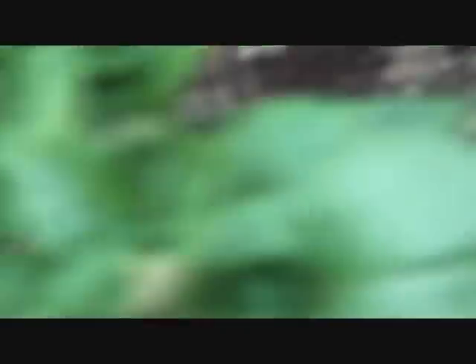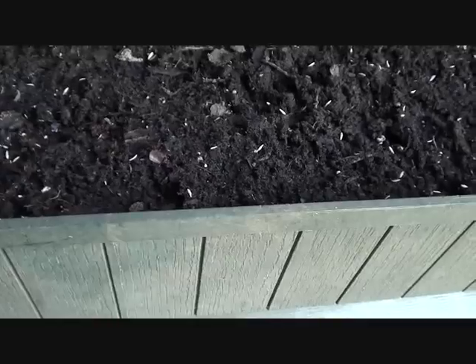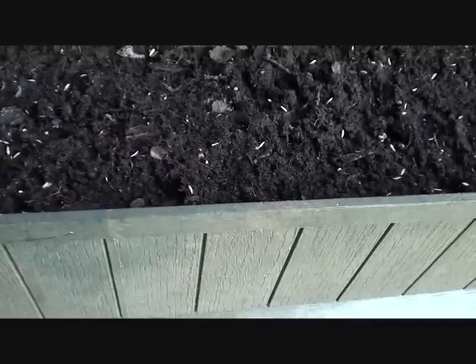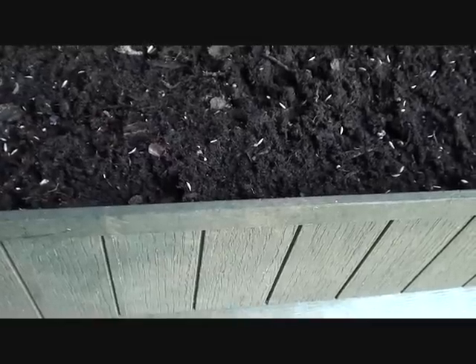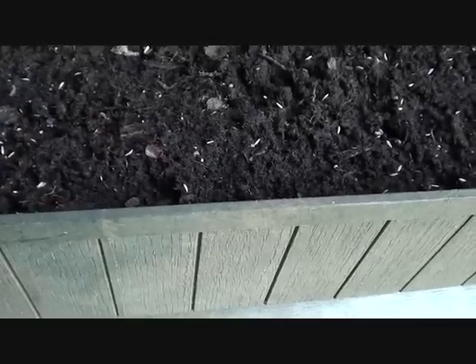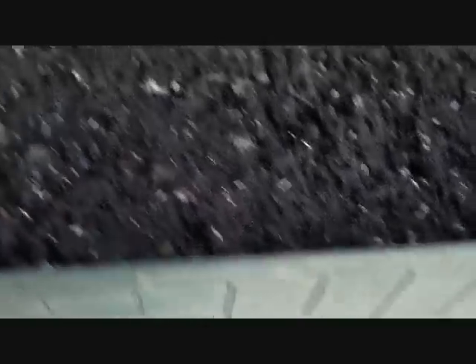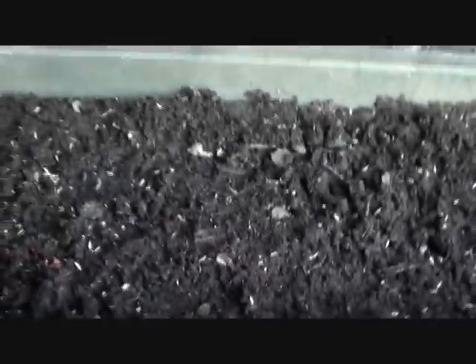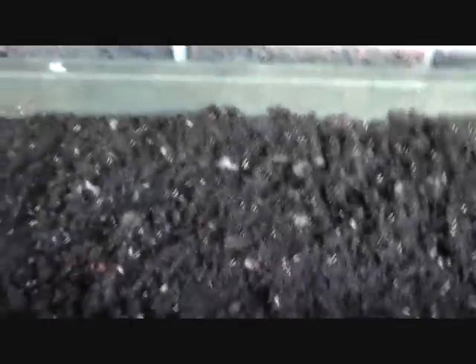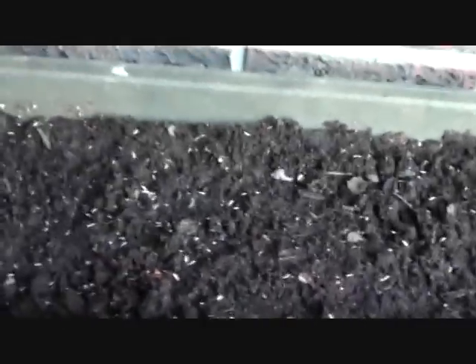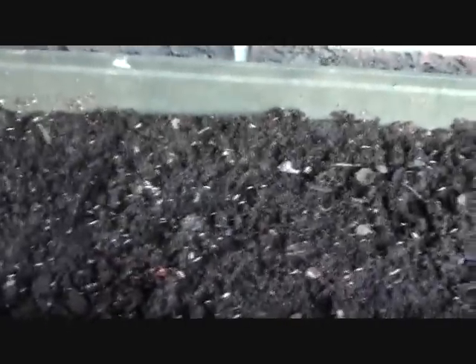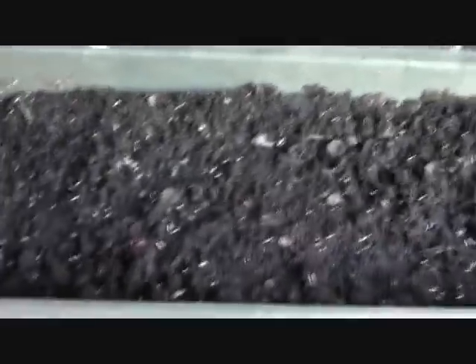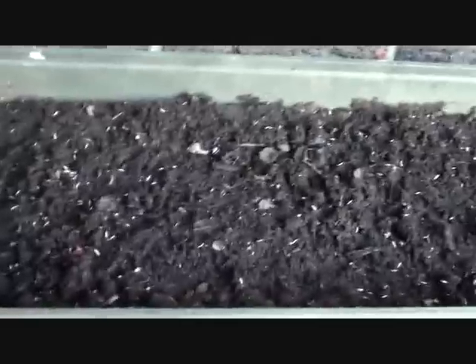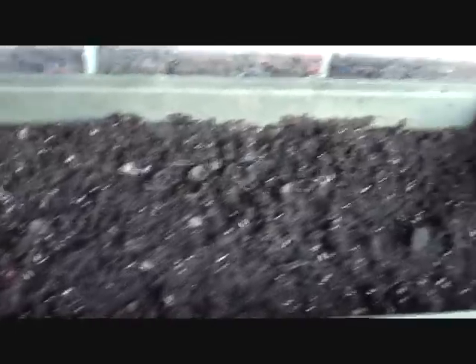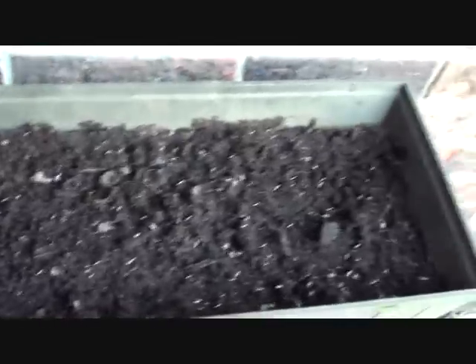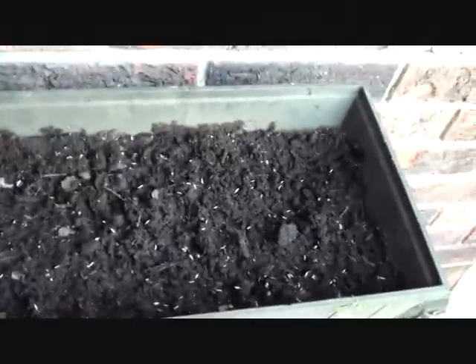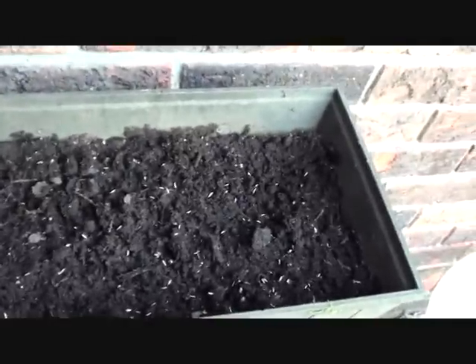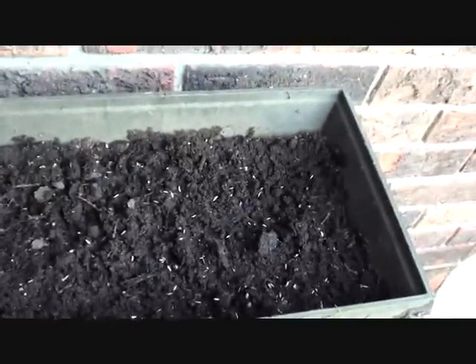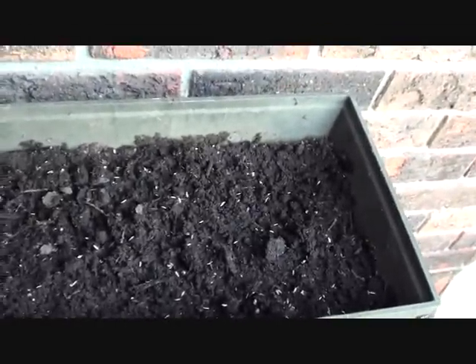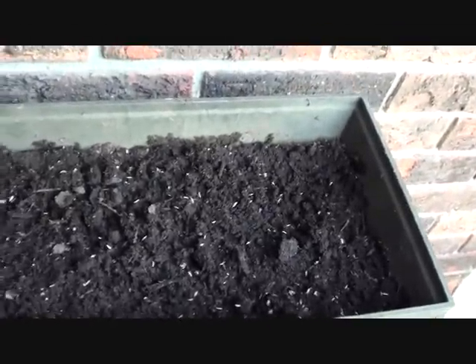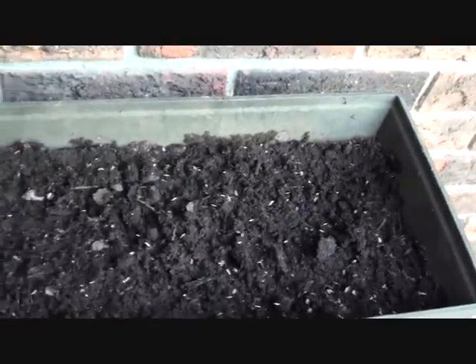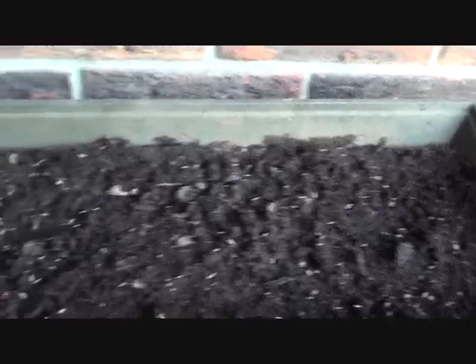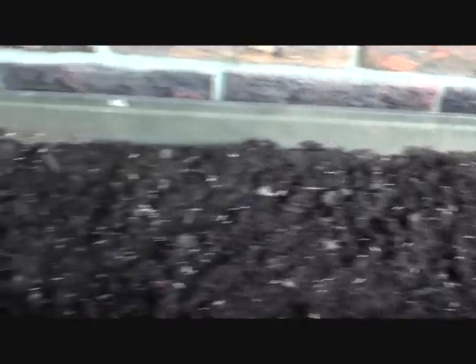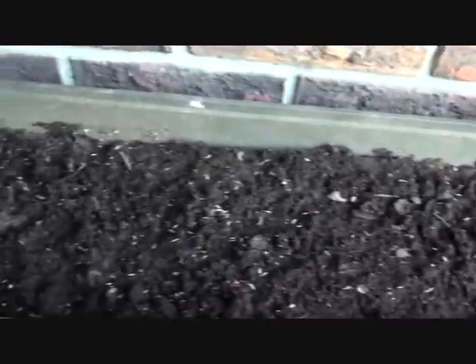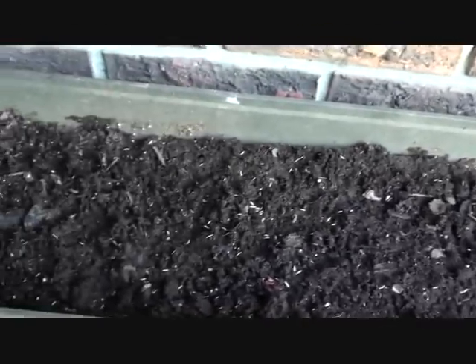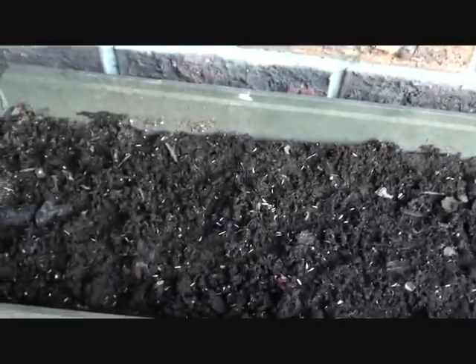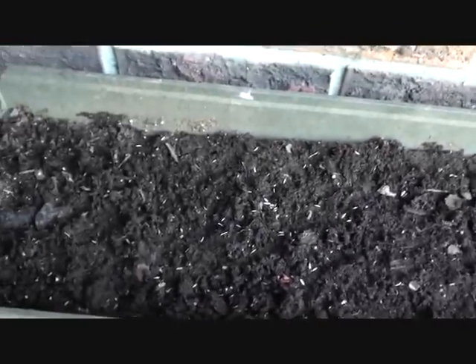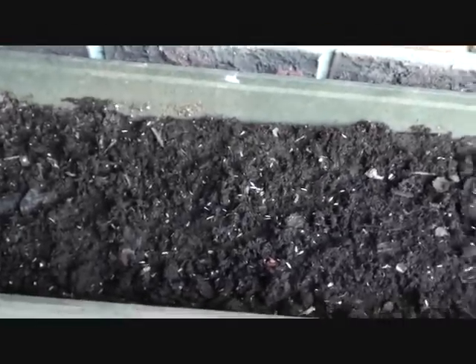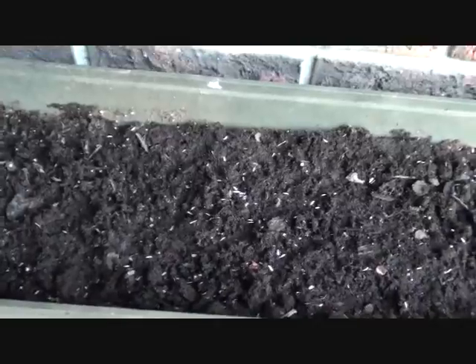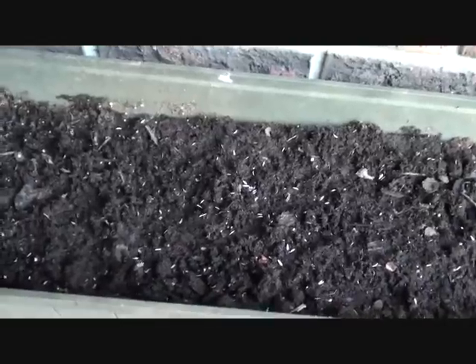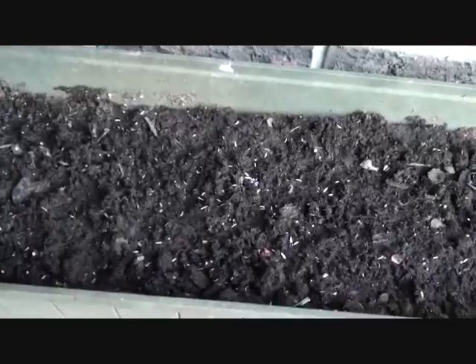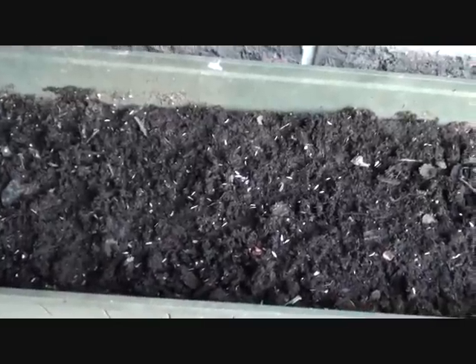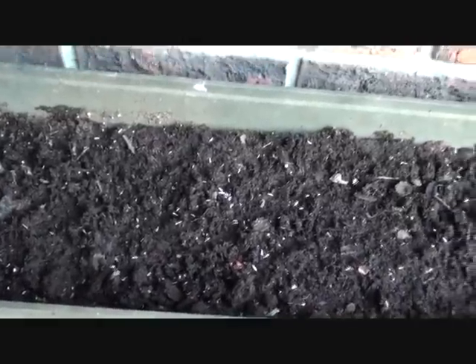Planted some Romaine lettuce seeds here earlier today, so those will be sprouting up in a couple of days or so.